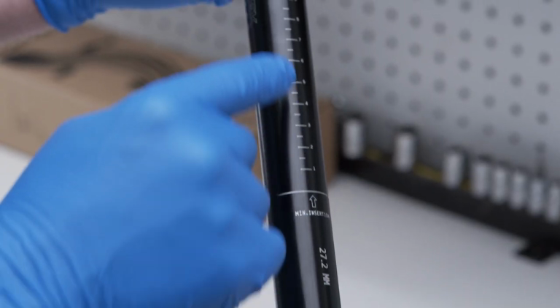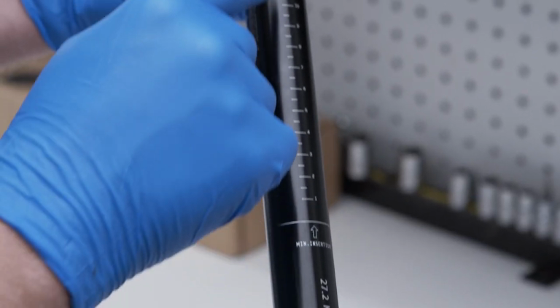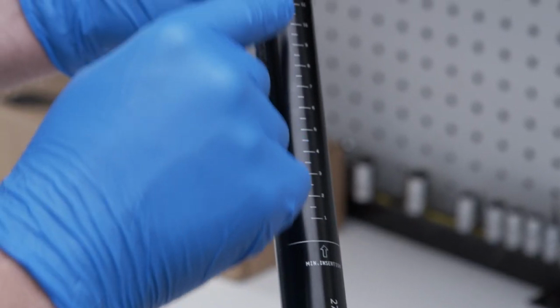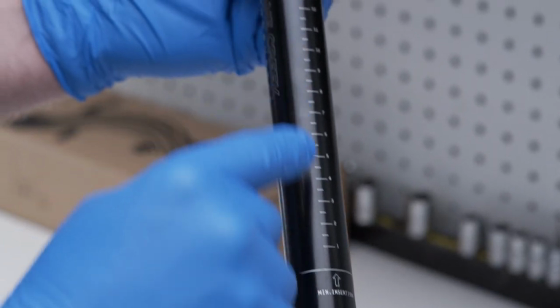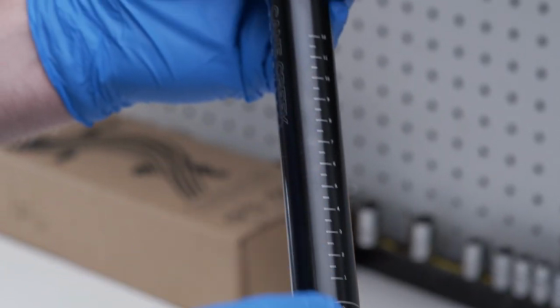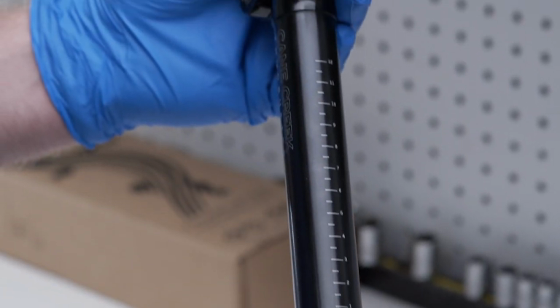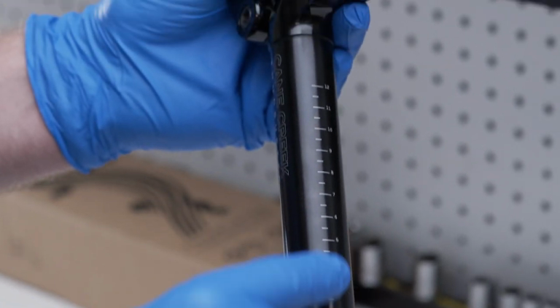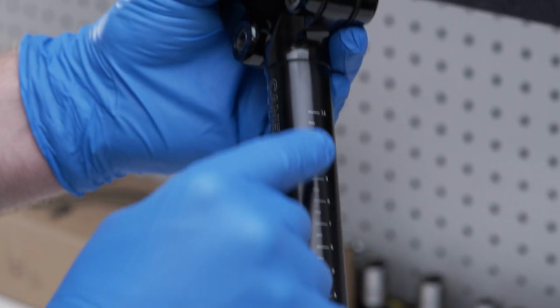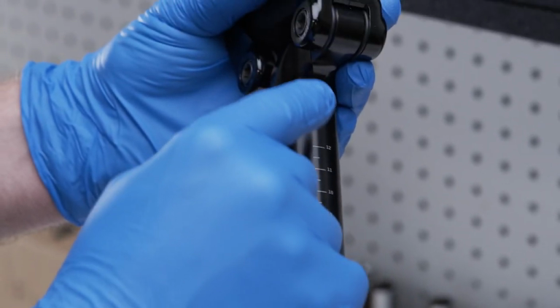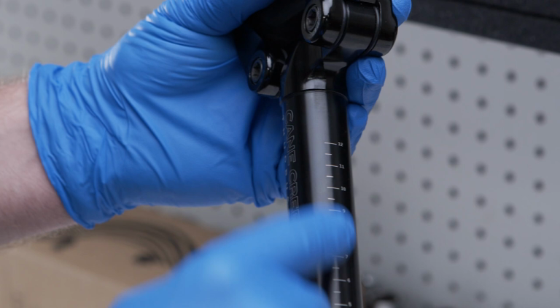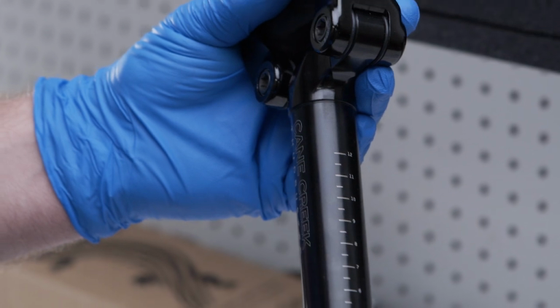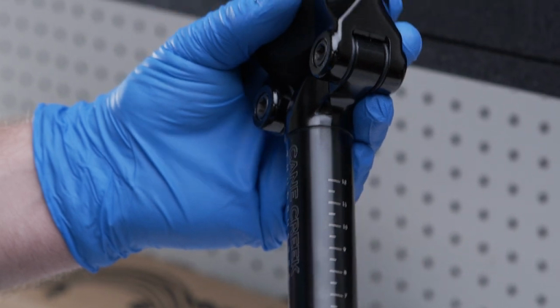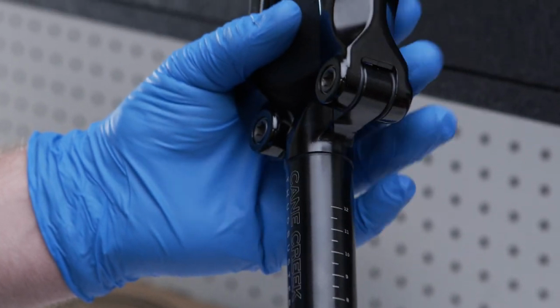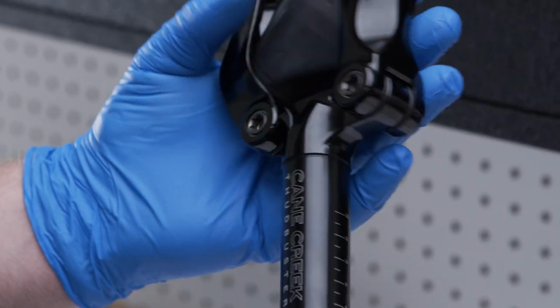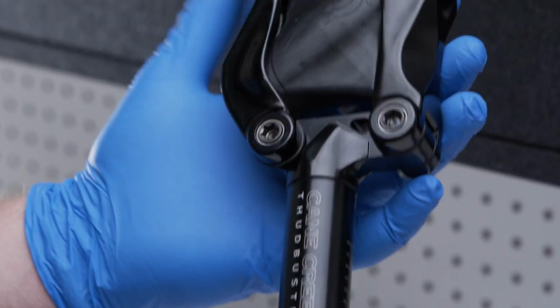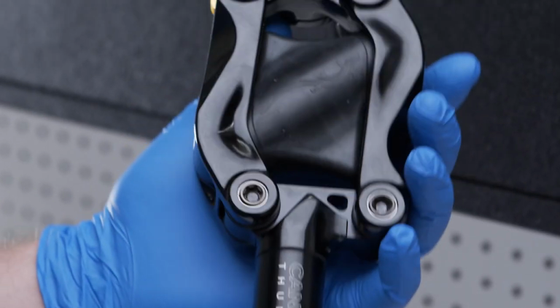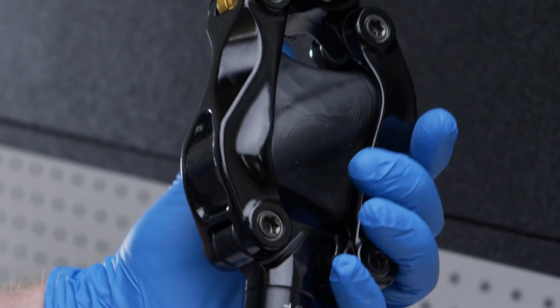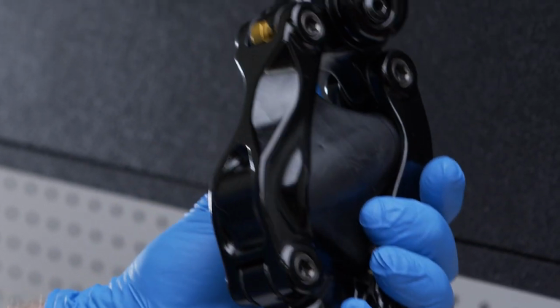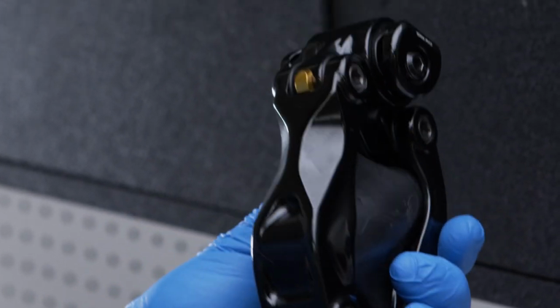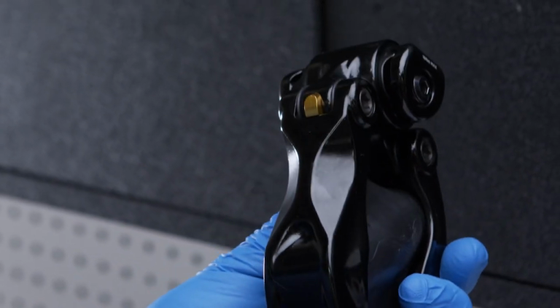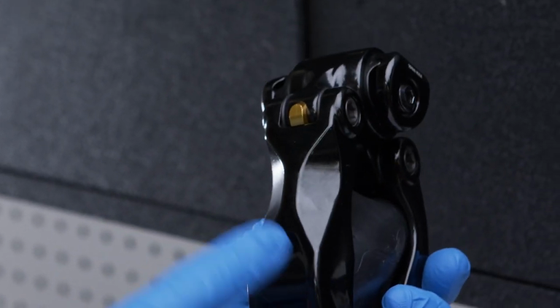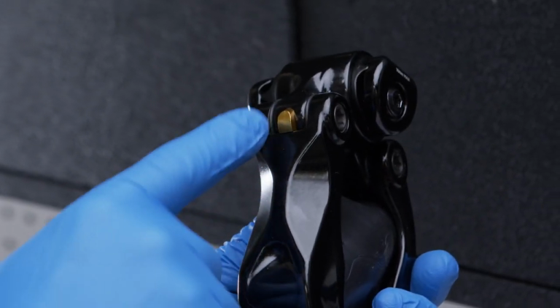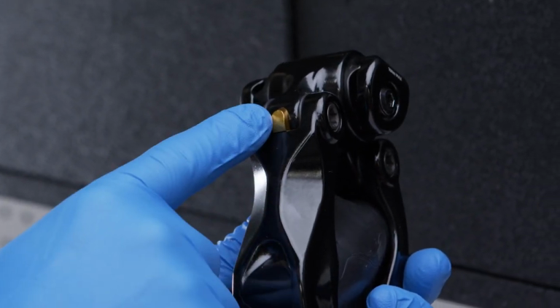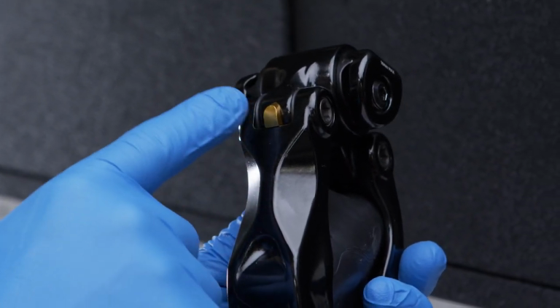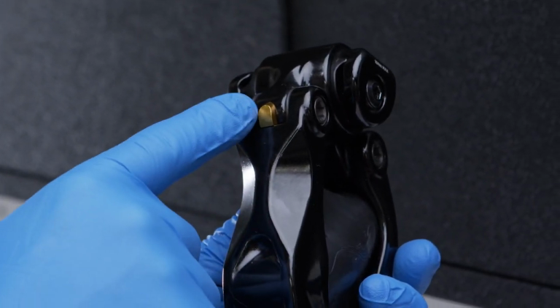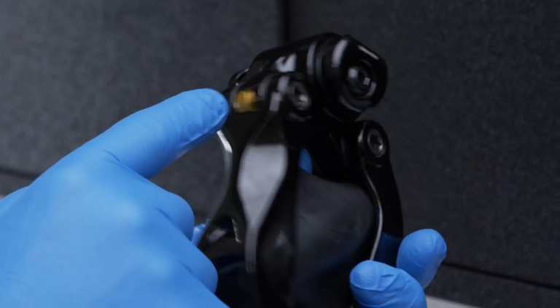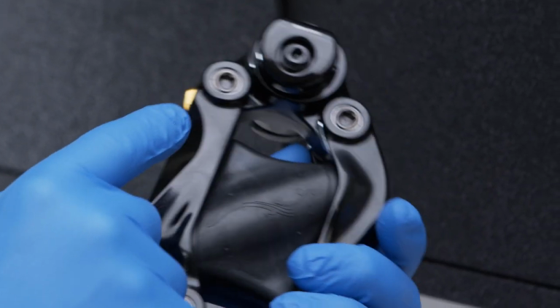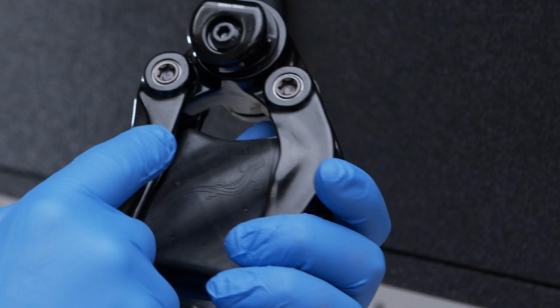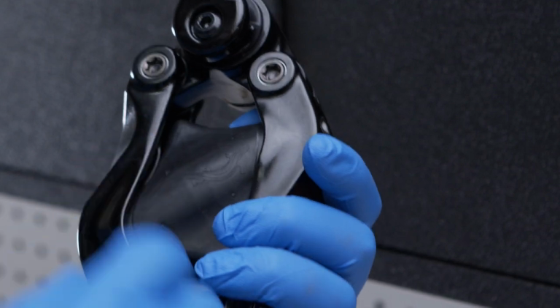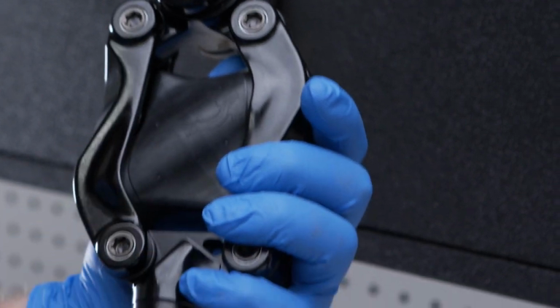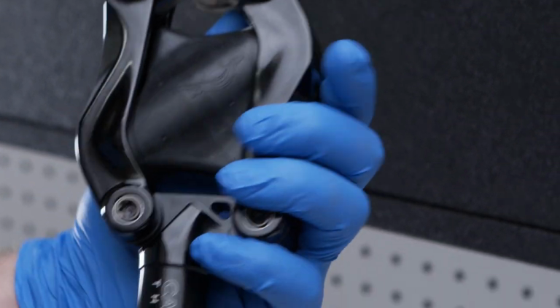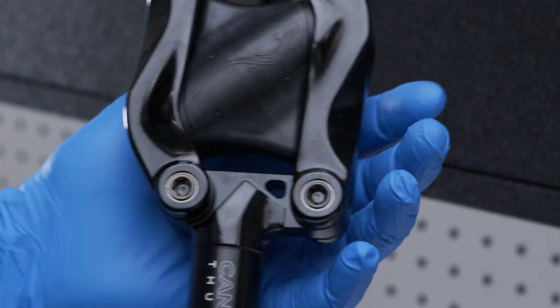Thudbuster seat posts are directional. The laser etching height lines should be on the front of the post, while the gold elastomer release button should be on the back.